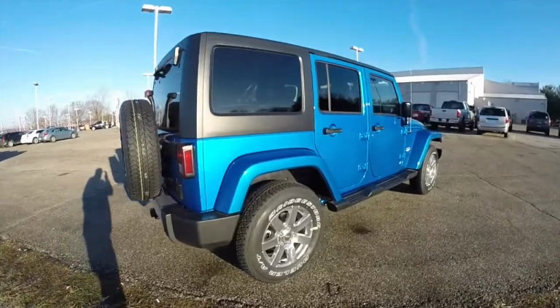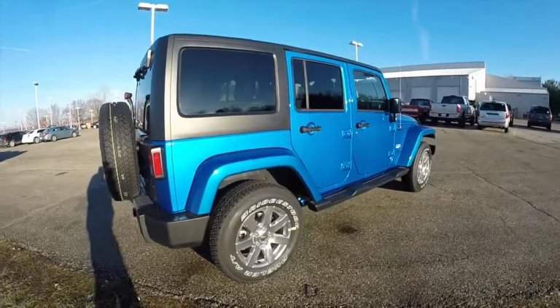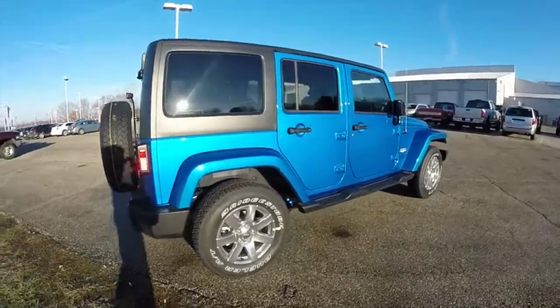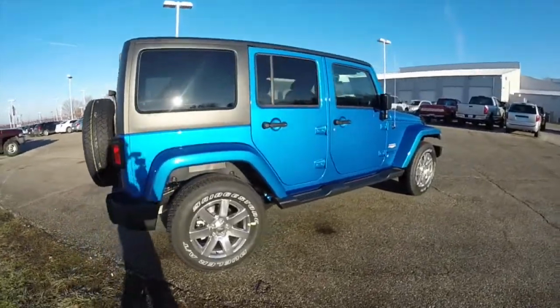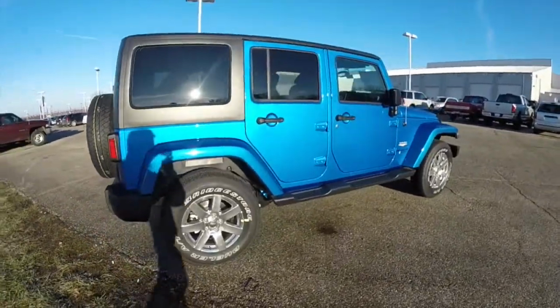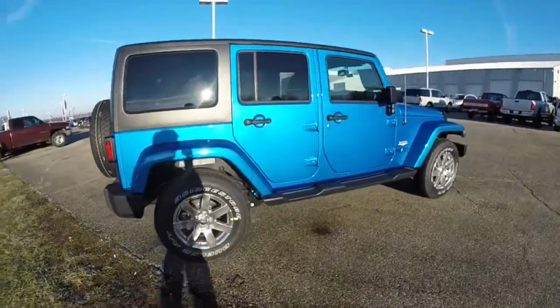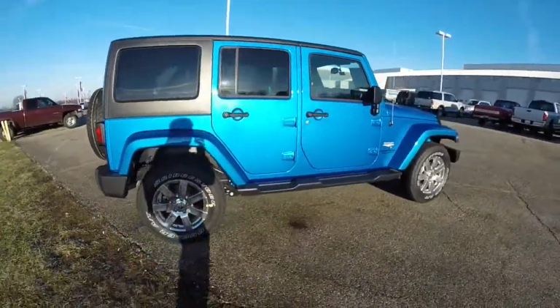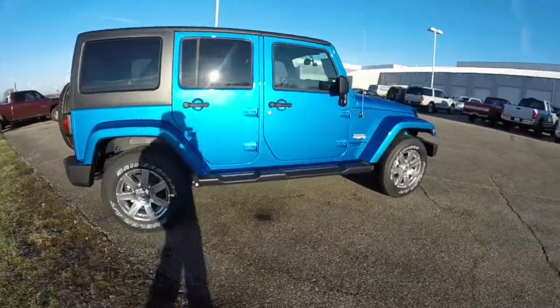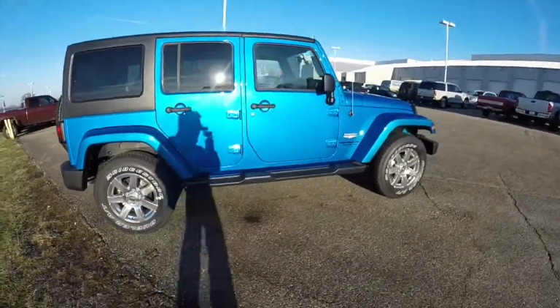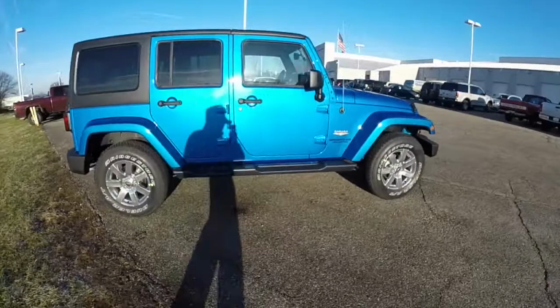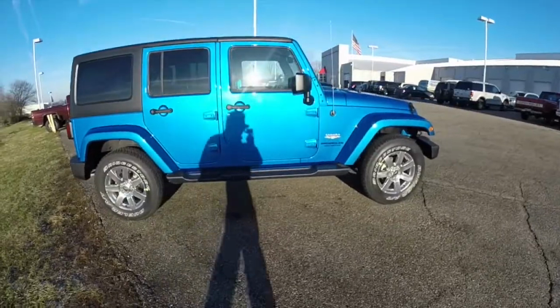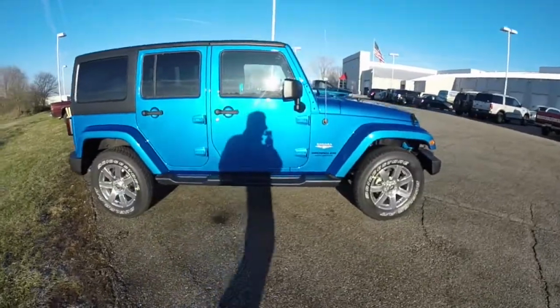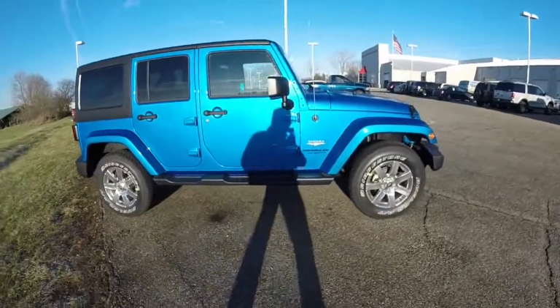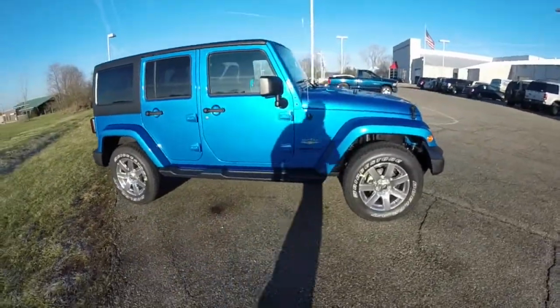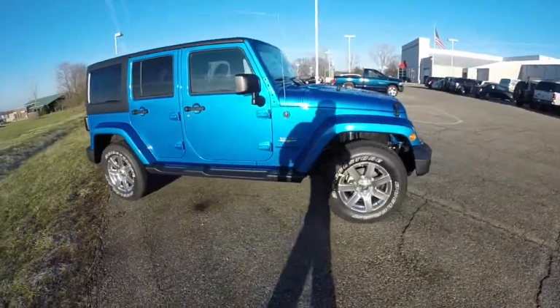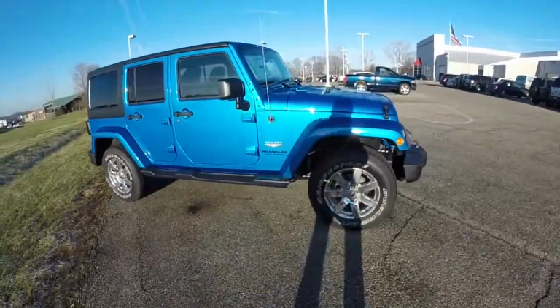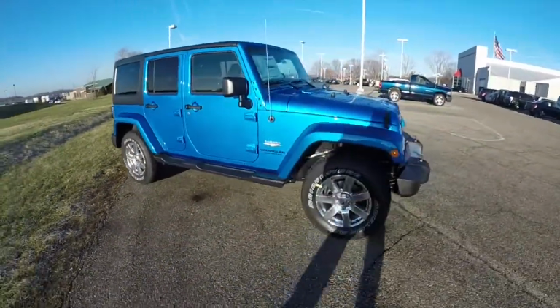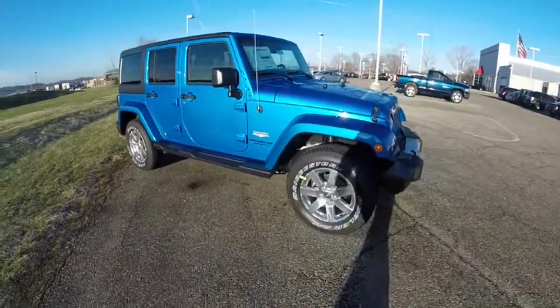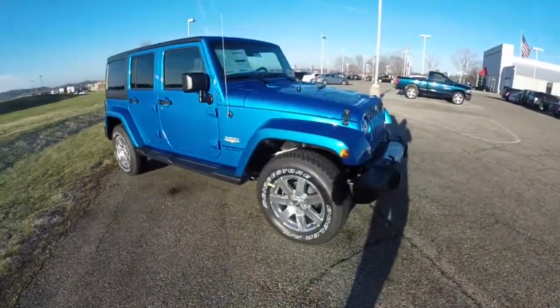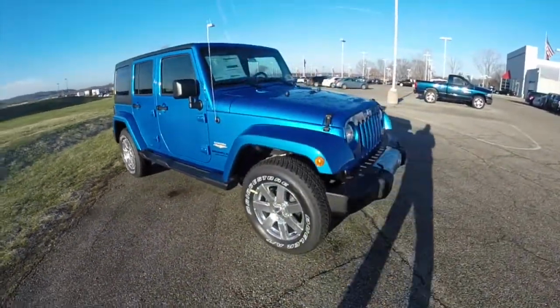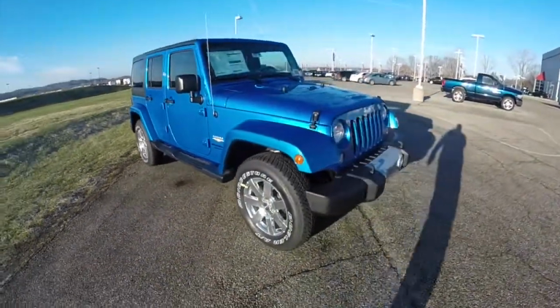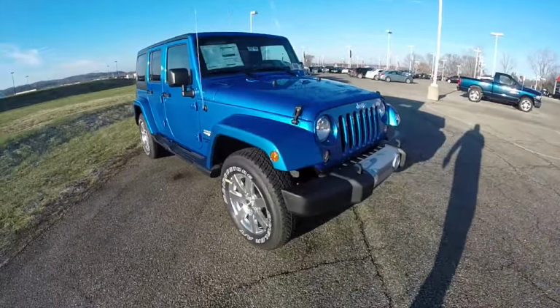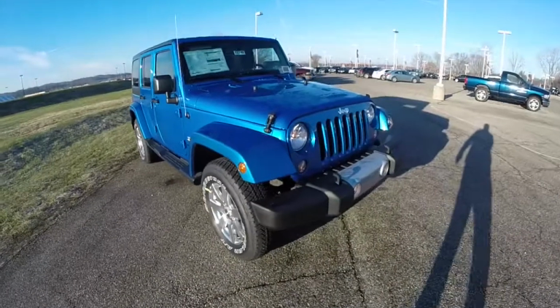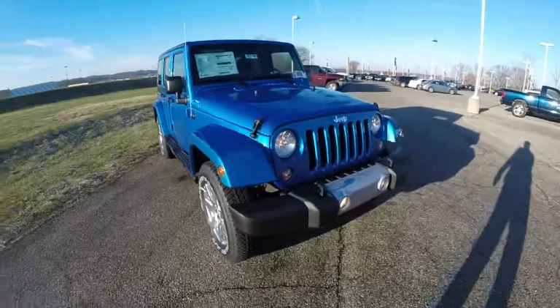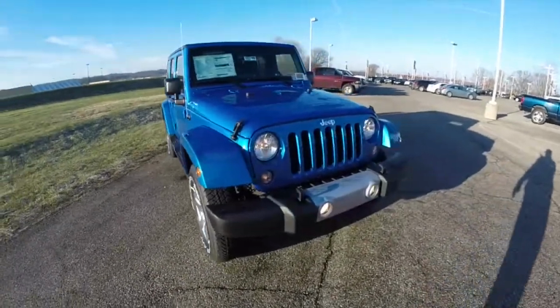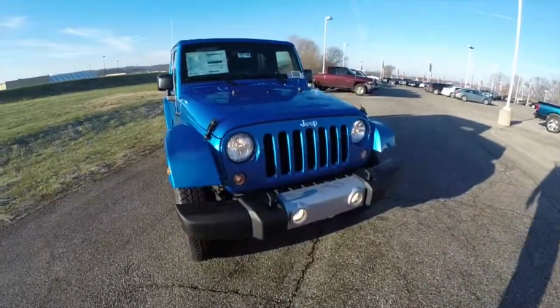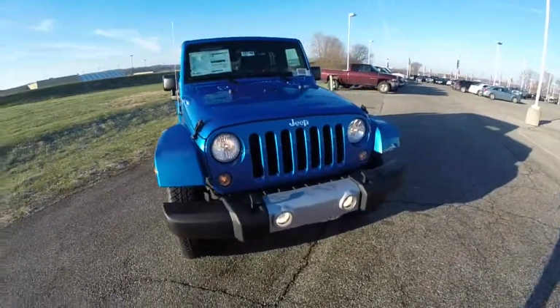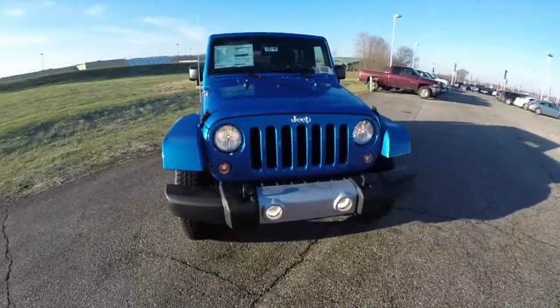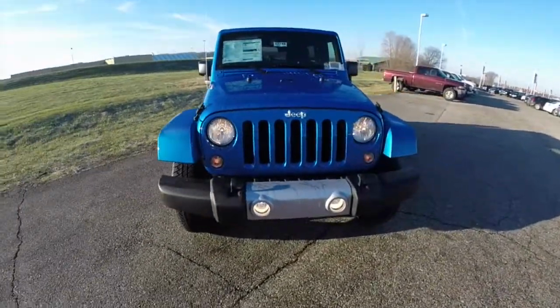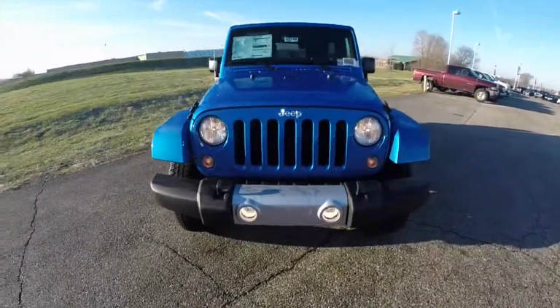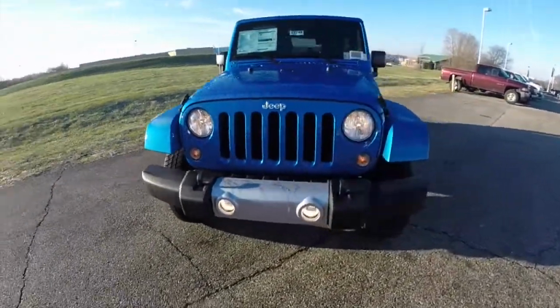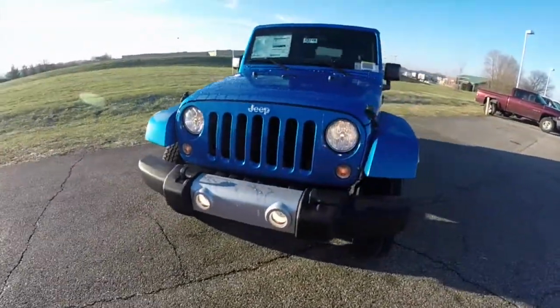This concludes our quick walk around look at this brand new 2015 Jeep Wrangler Unlimited Sahara. If you have any questions or would like to see this vehicle, please contact our showroom. One of our friendly sales staff will be more than happy to answer any questions you may have.